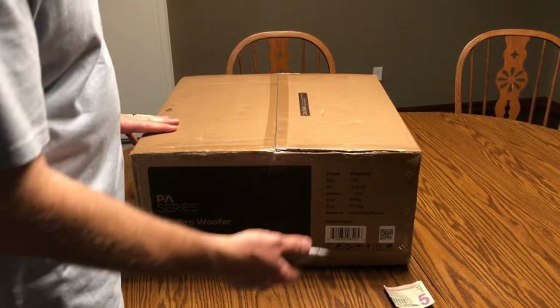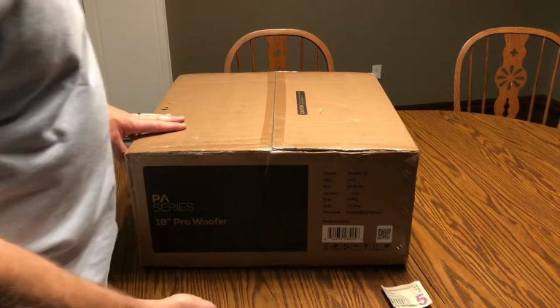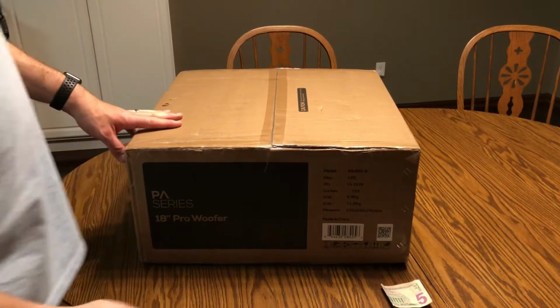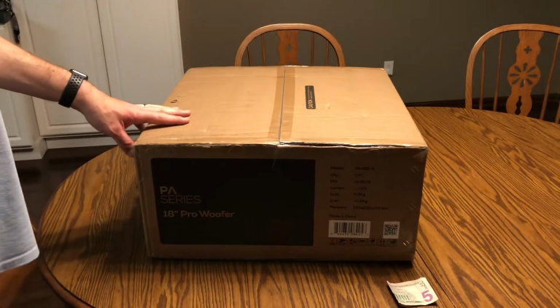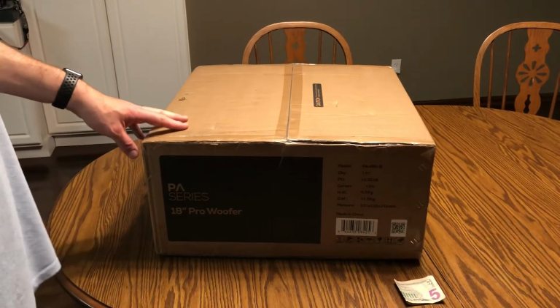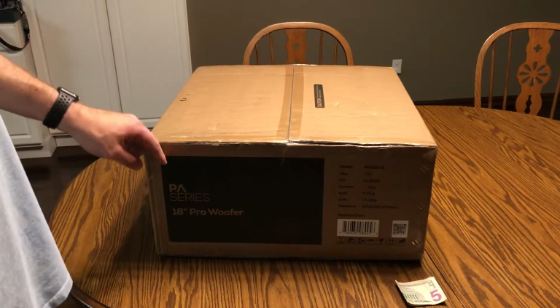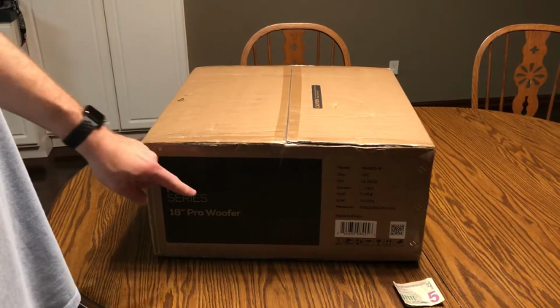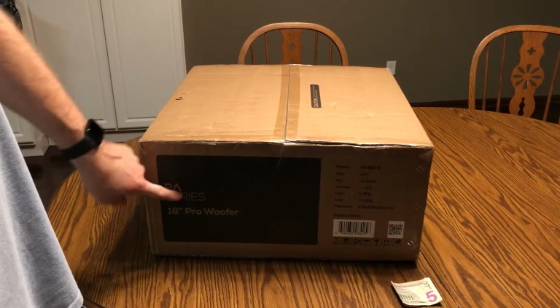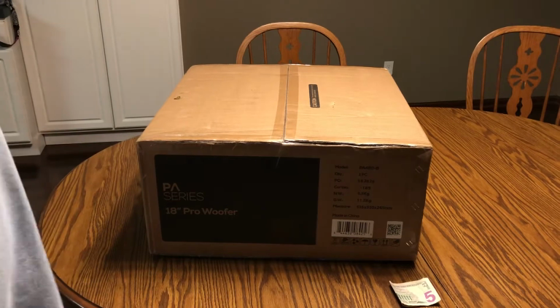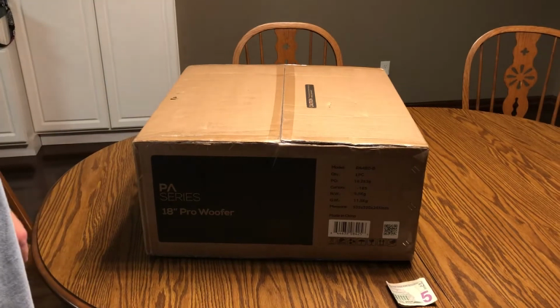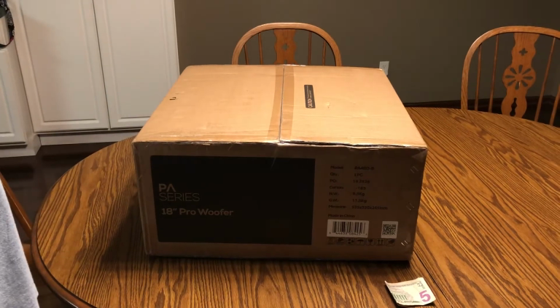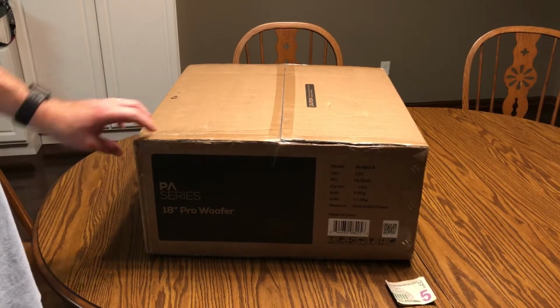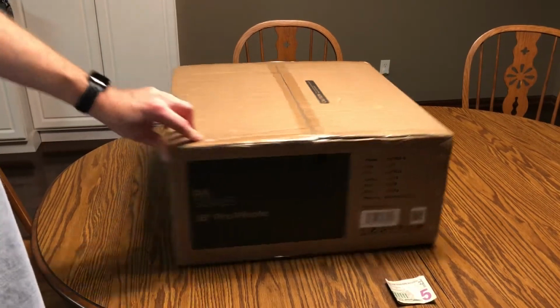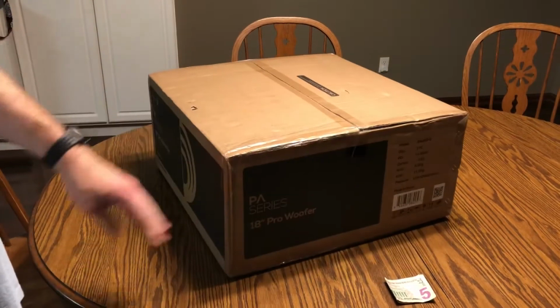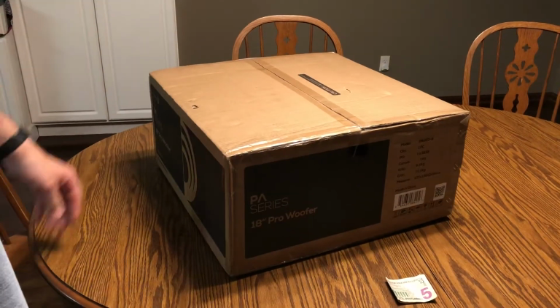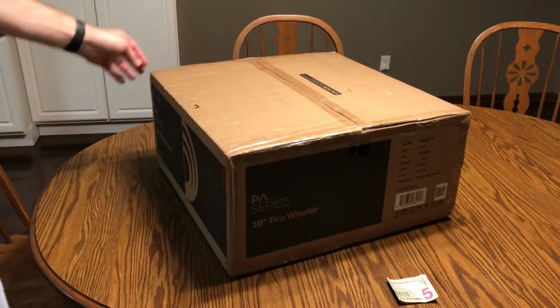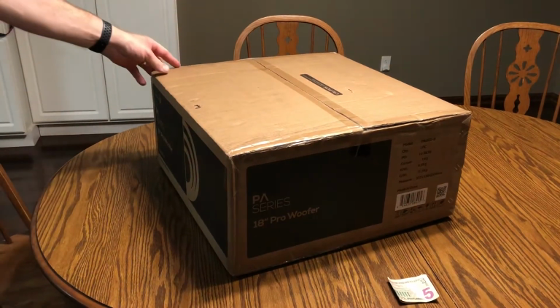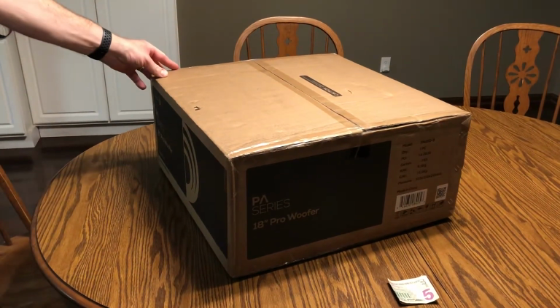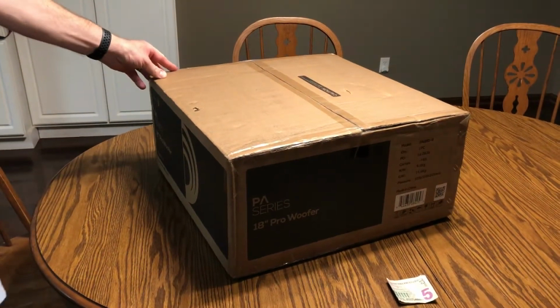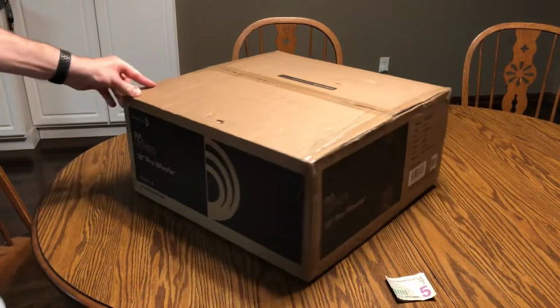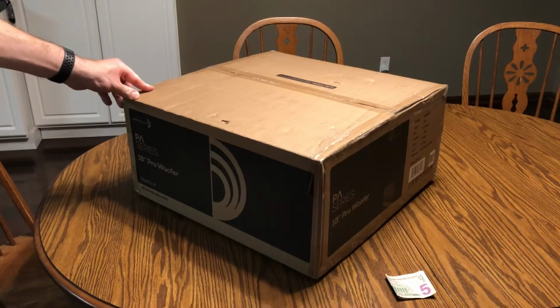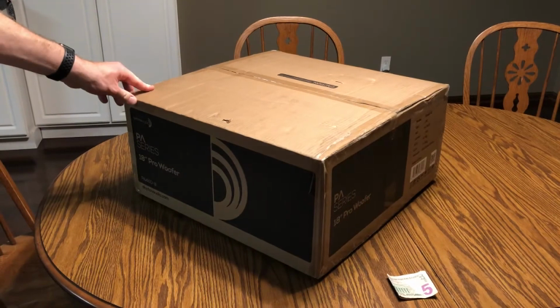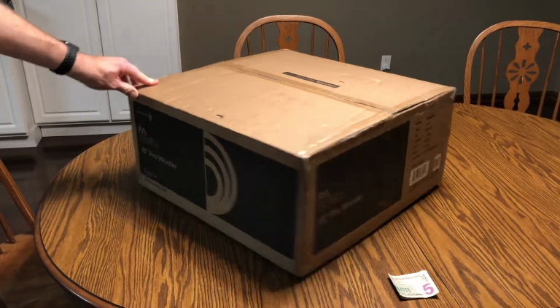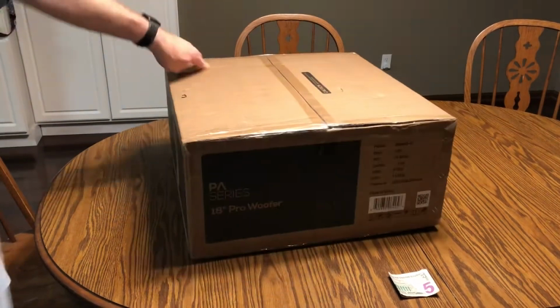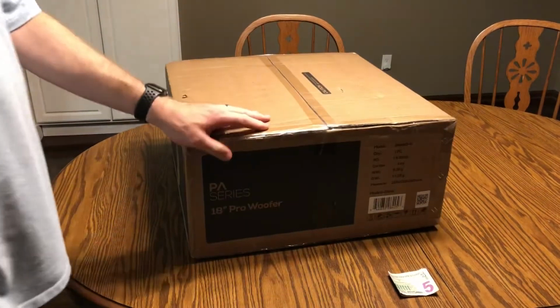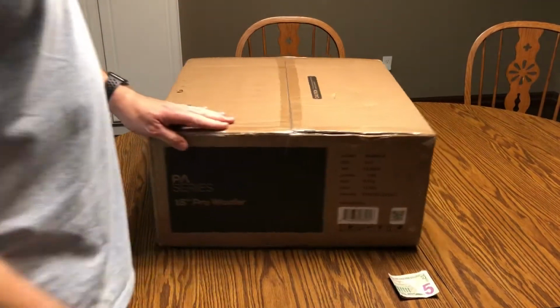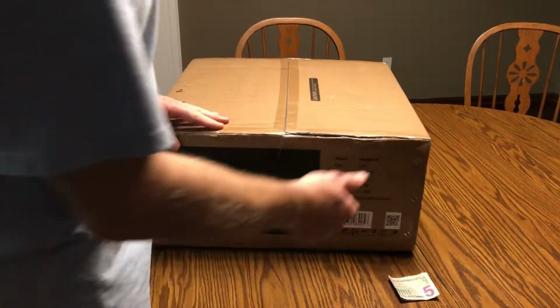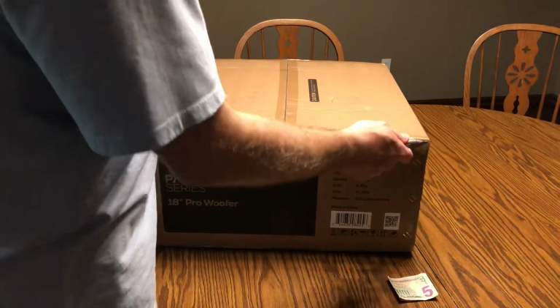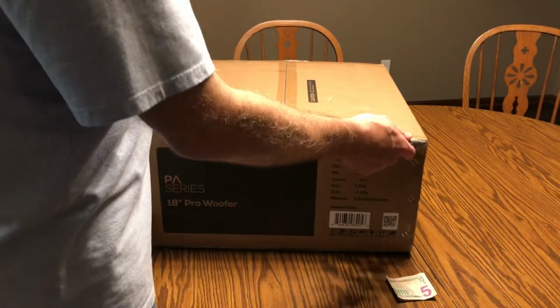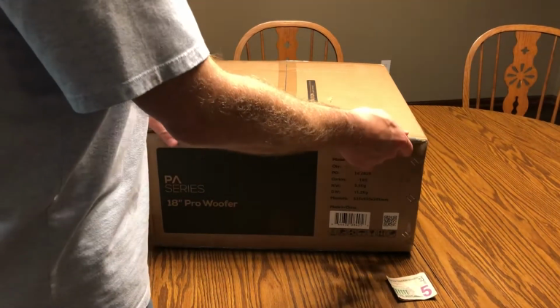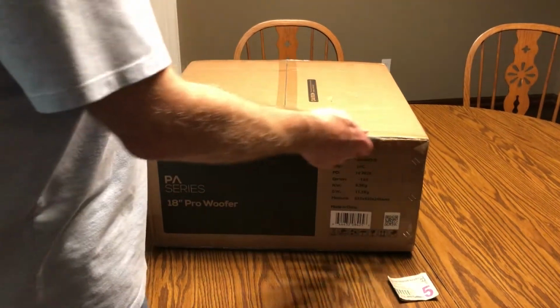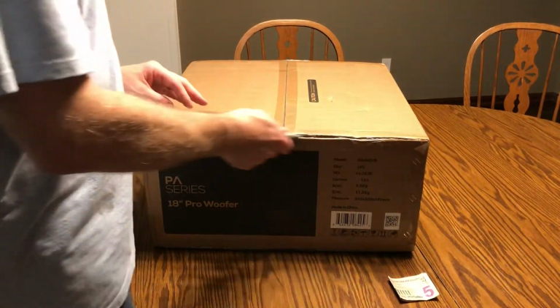This is an unboxing video. We are opening up the Dayton Audio PA series, PA 460-8. It is an 18-inch woofer — not a subwoofer, it is a woofer.